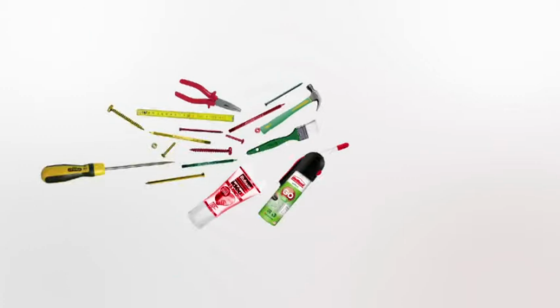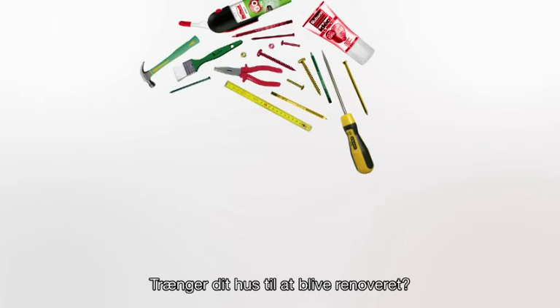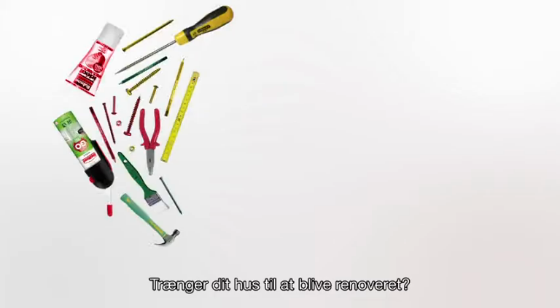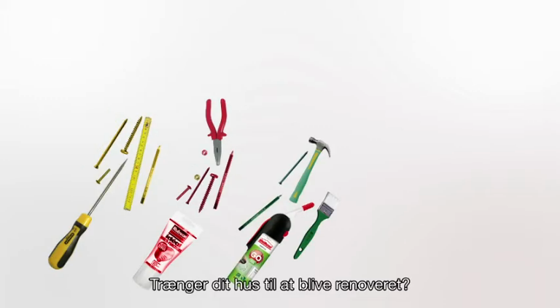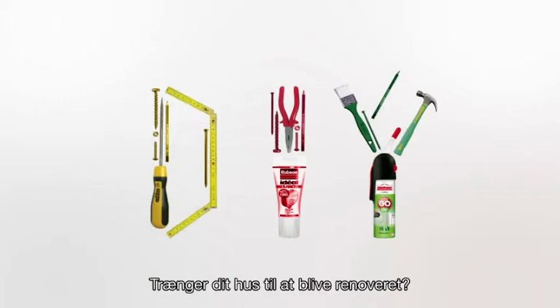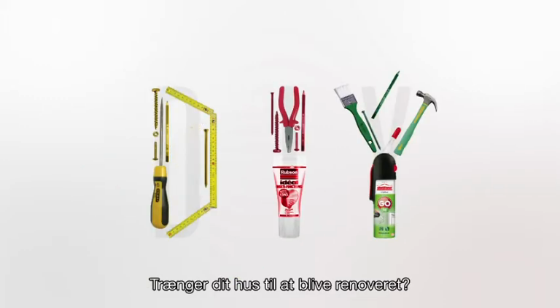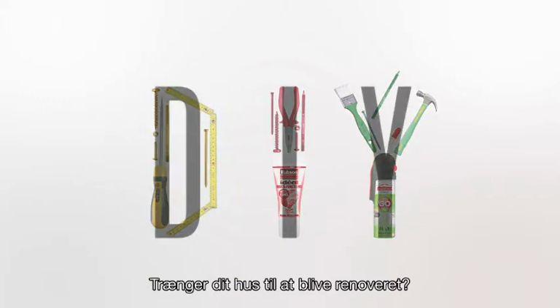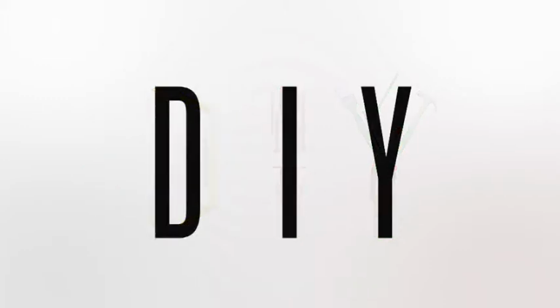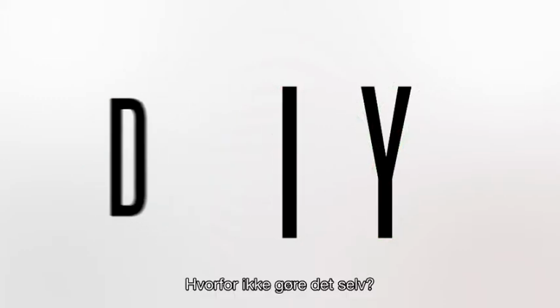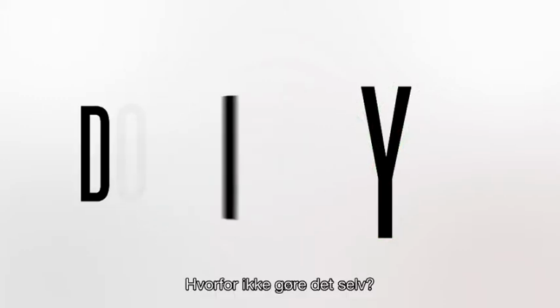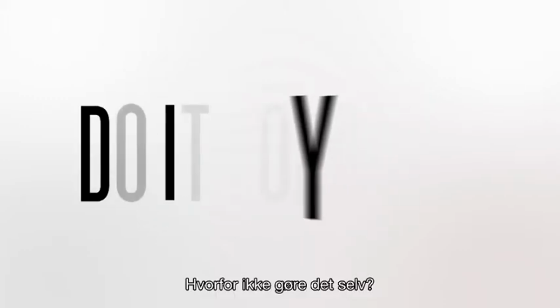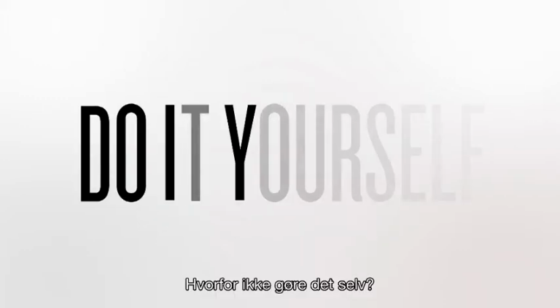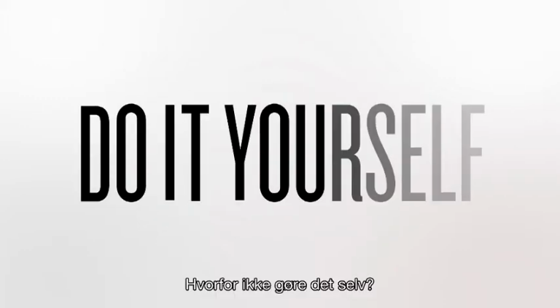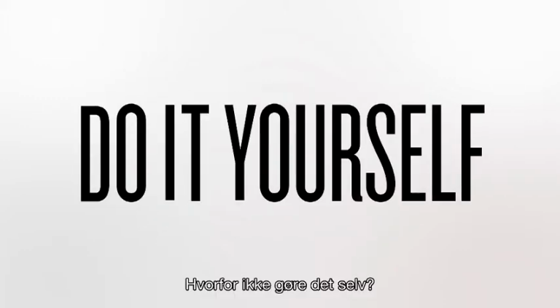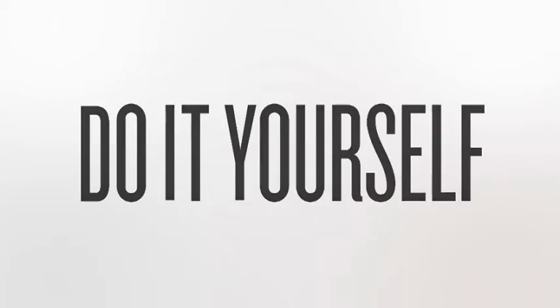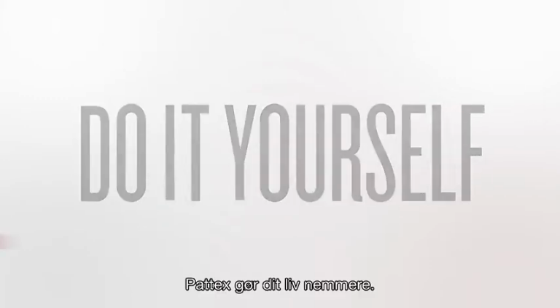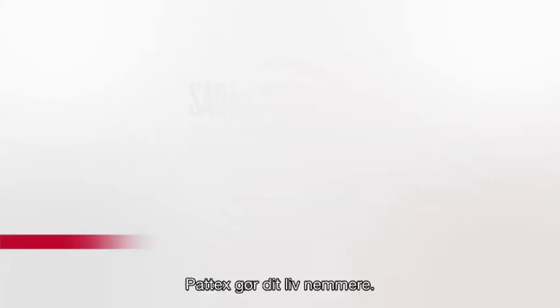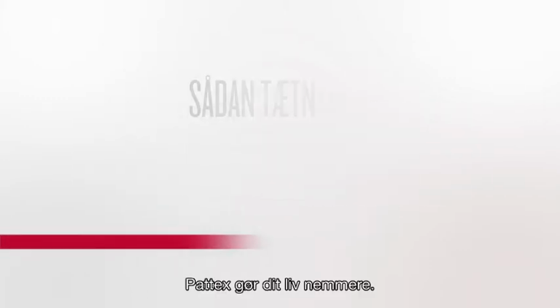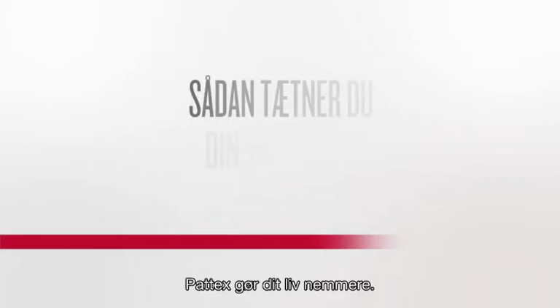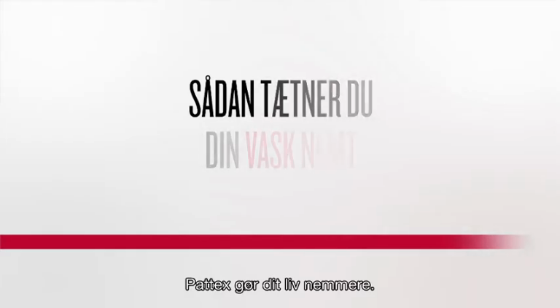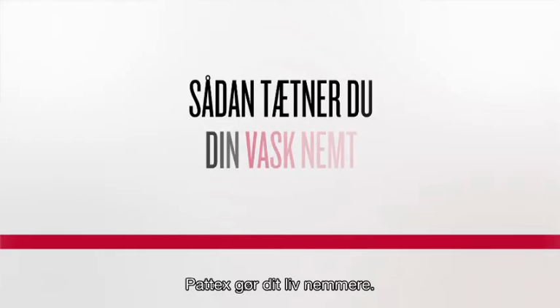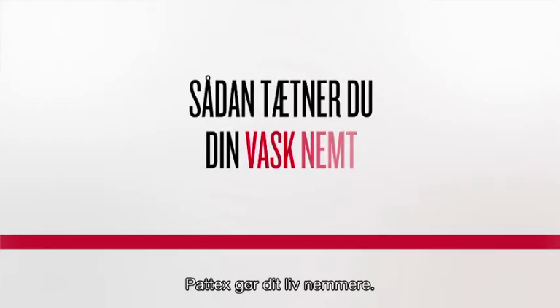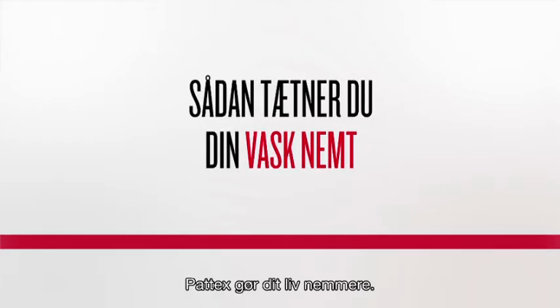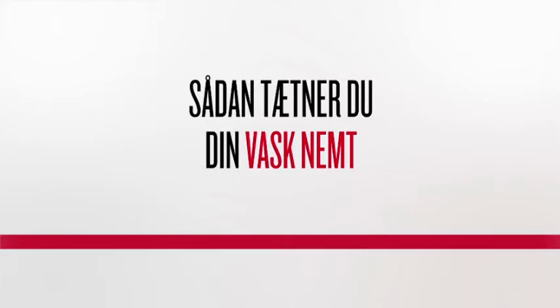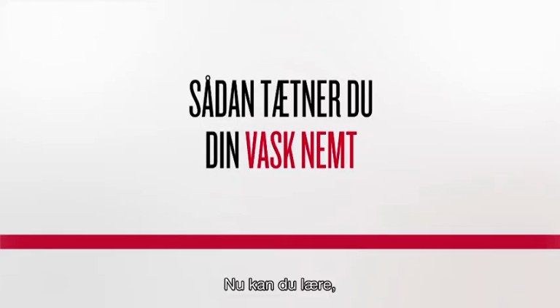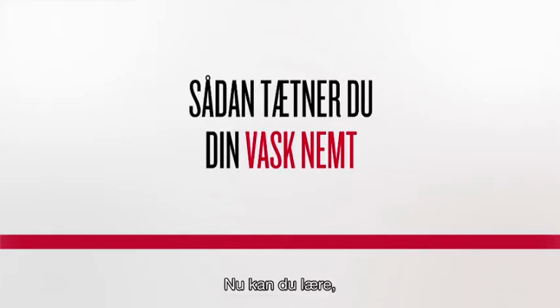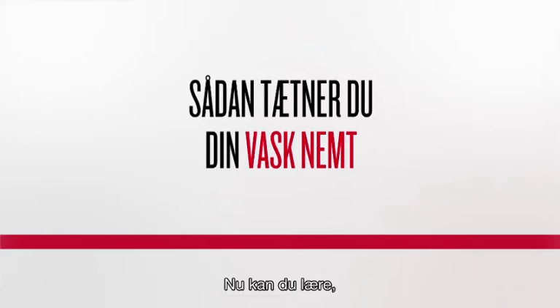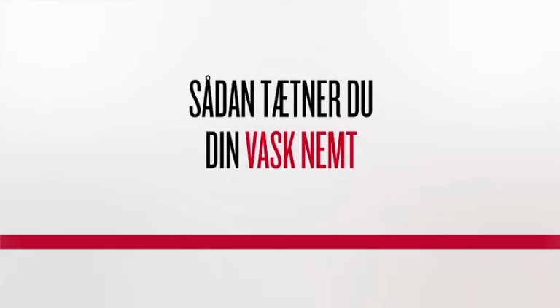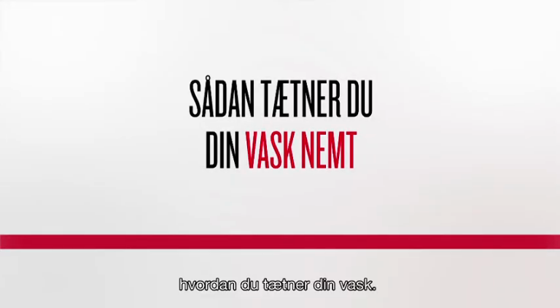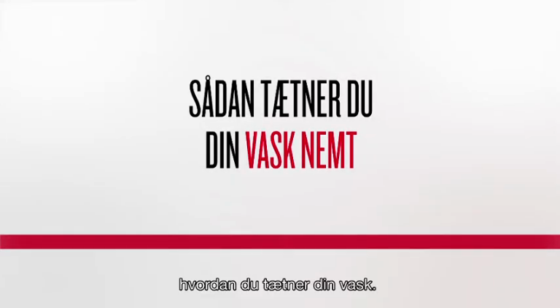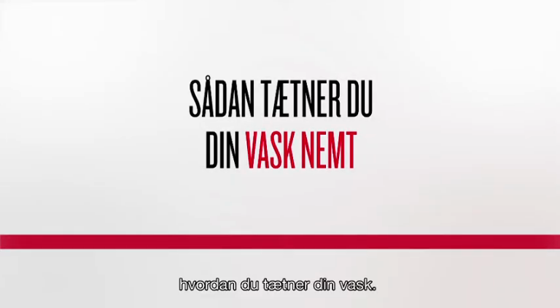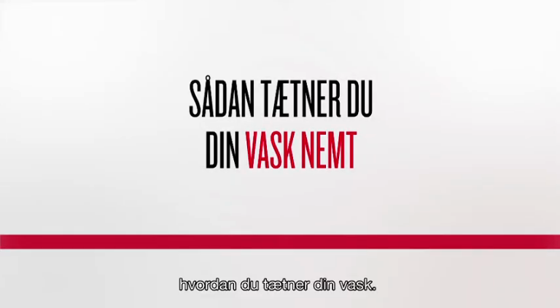Need to renovate your house? Why not do it yourself? Henkel makes your life easier. You will now learn how to seal your sink.